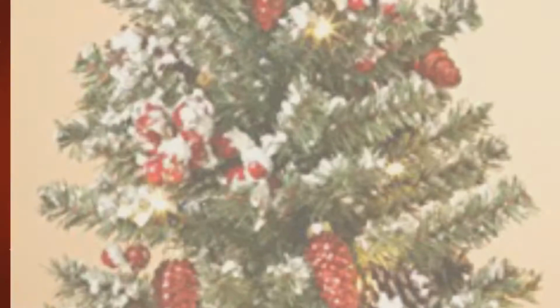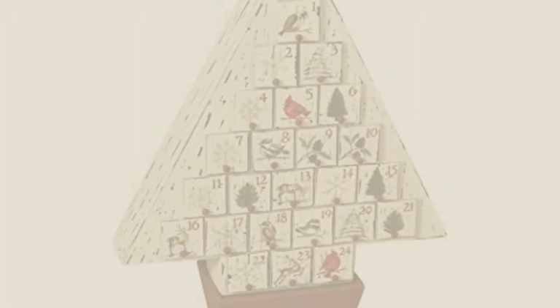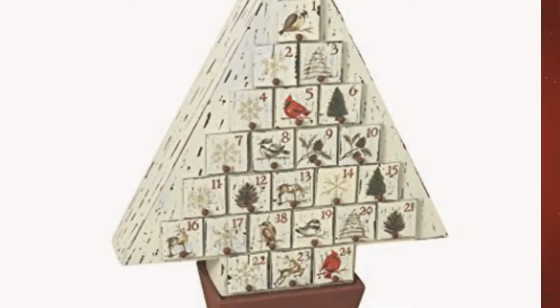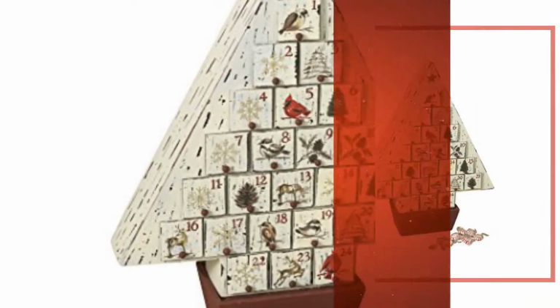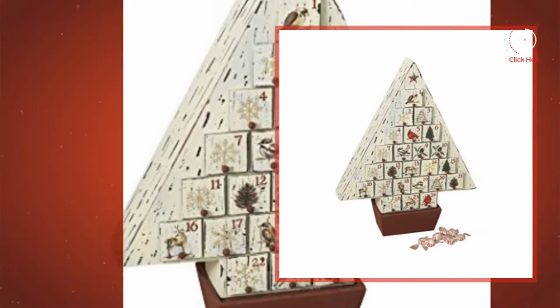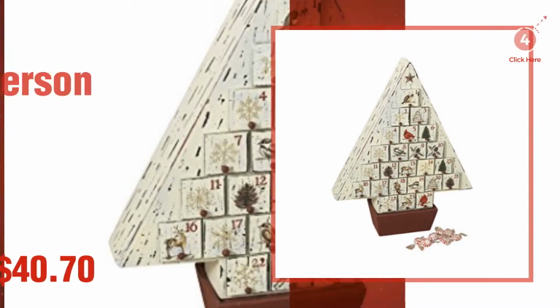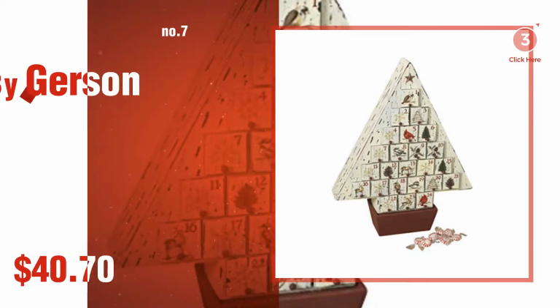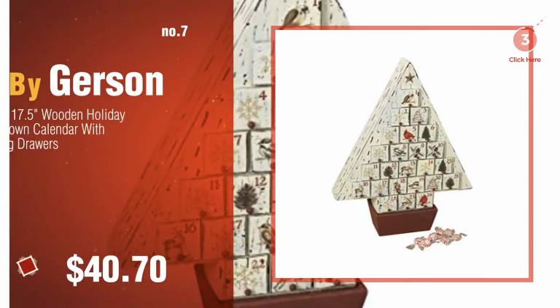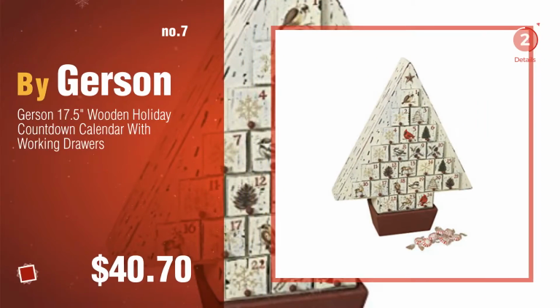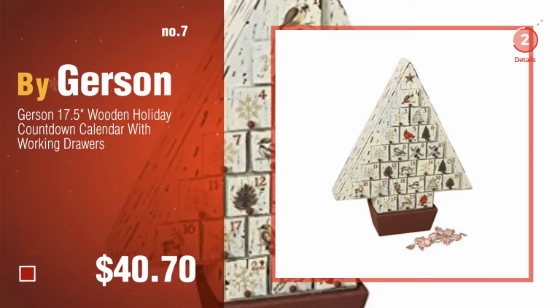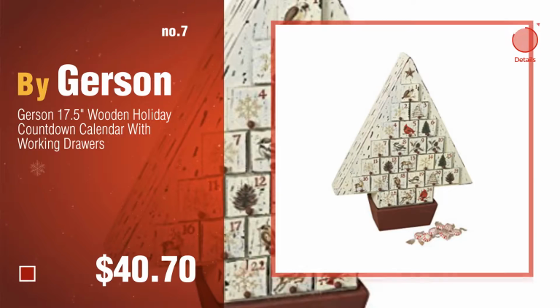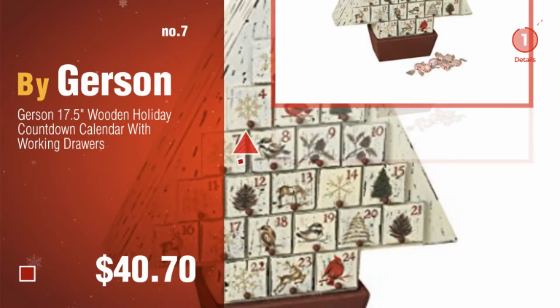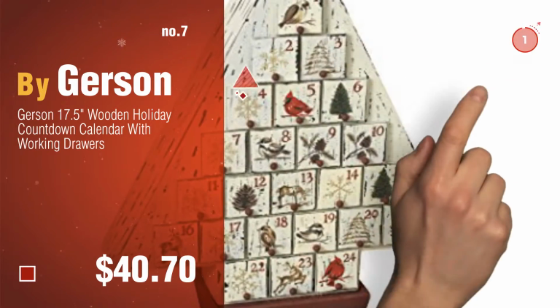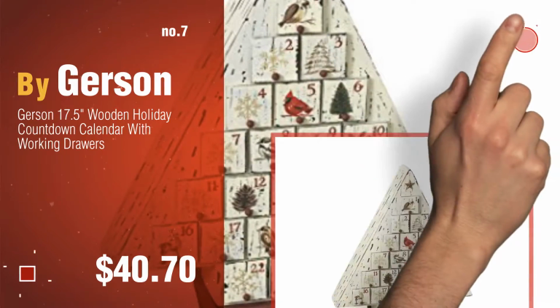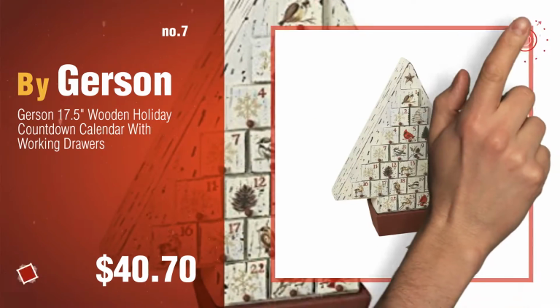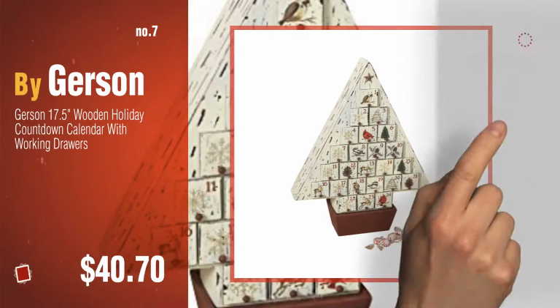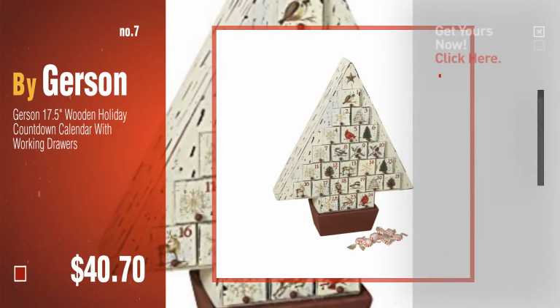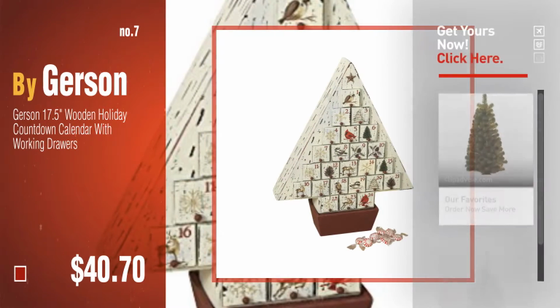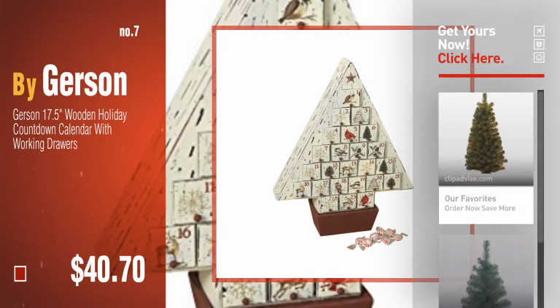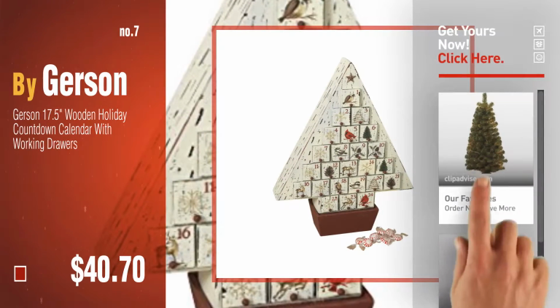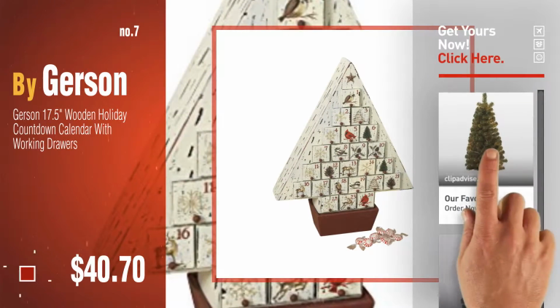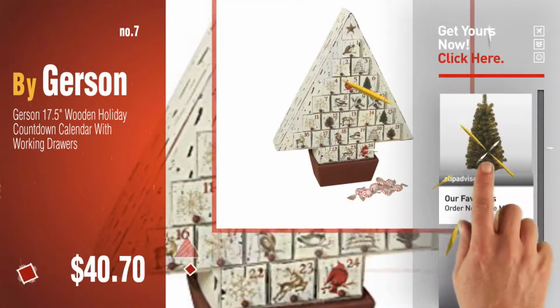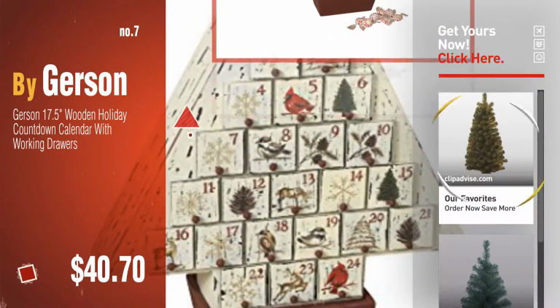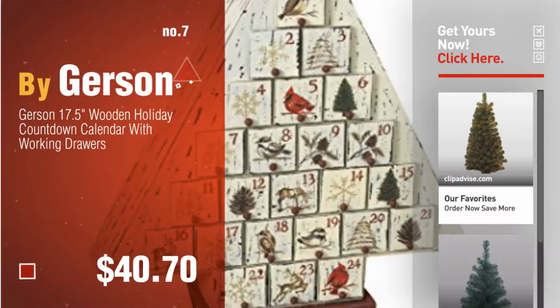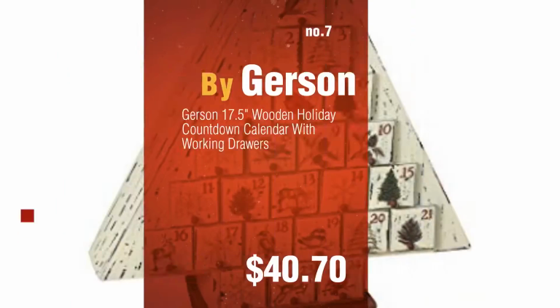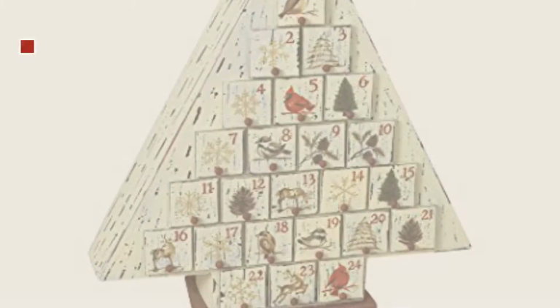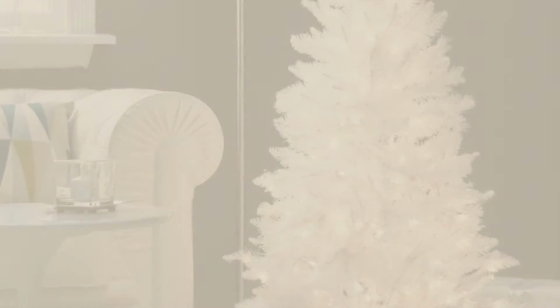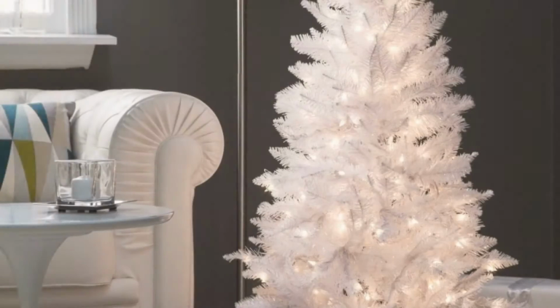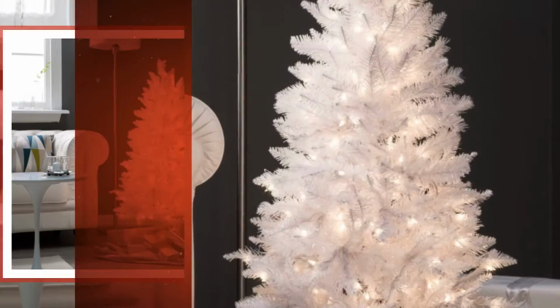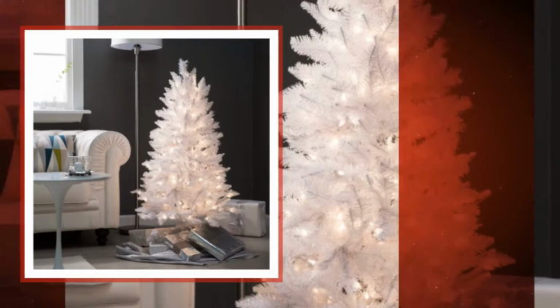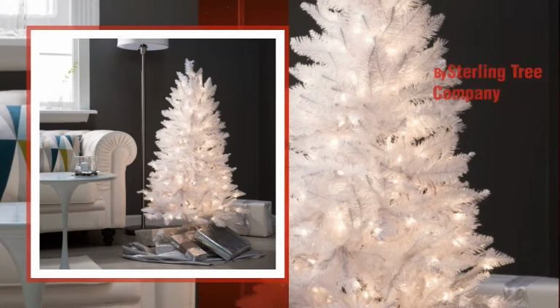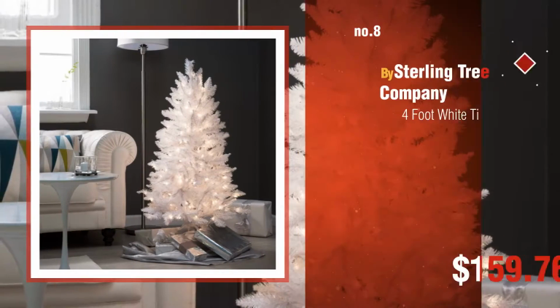Number seven by Gerson. Click the description below to find more amazing products and gift ideas. Number eight by Sterling Tree Company.